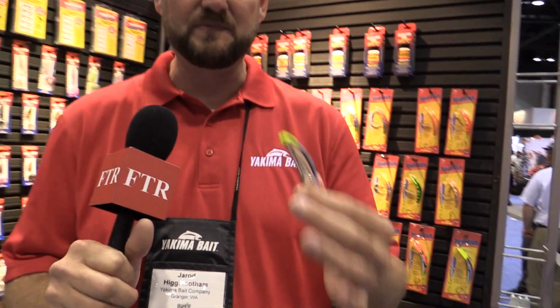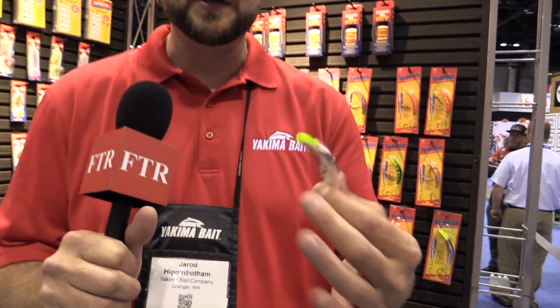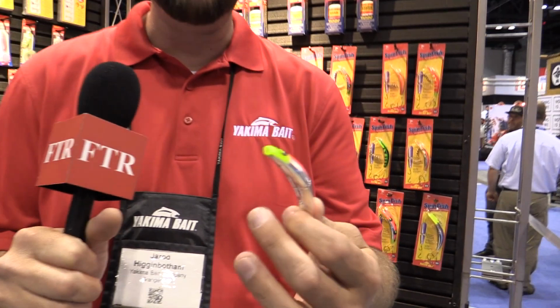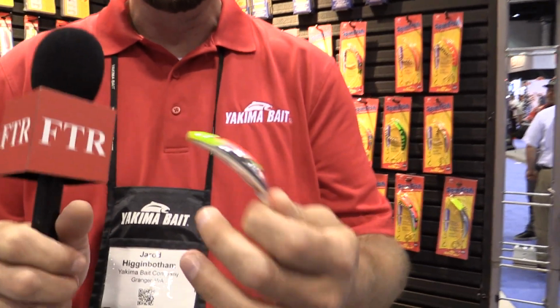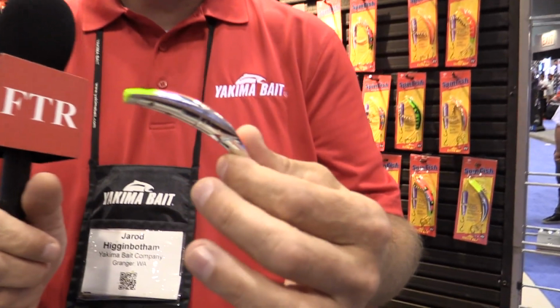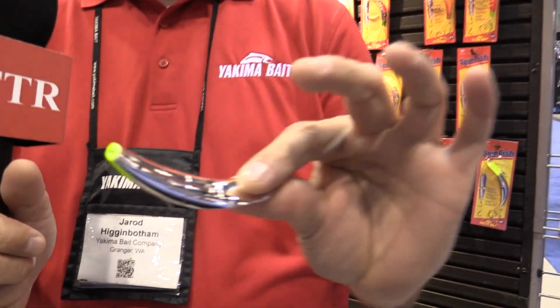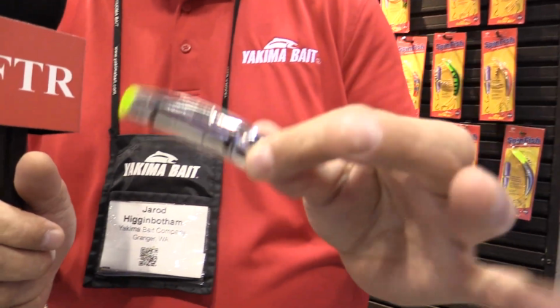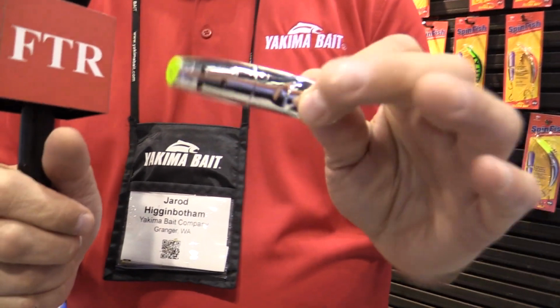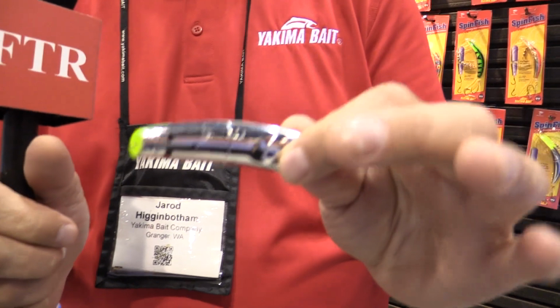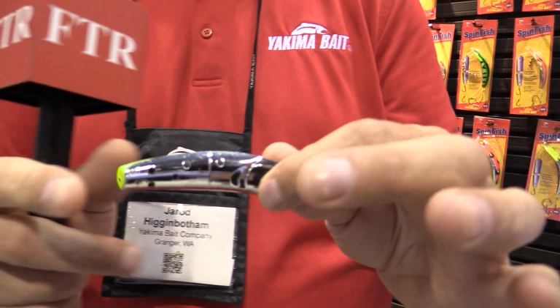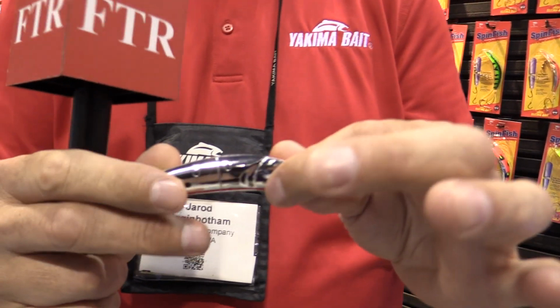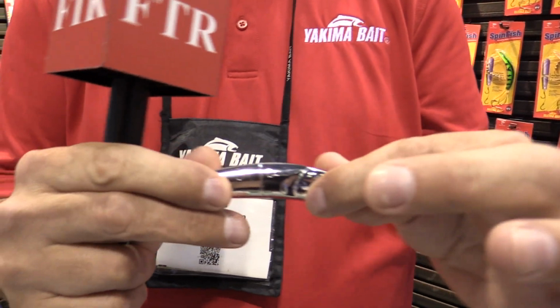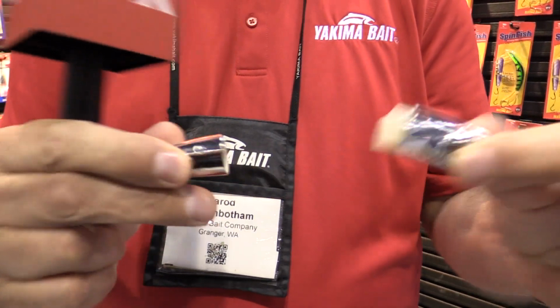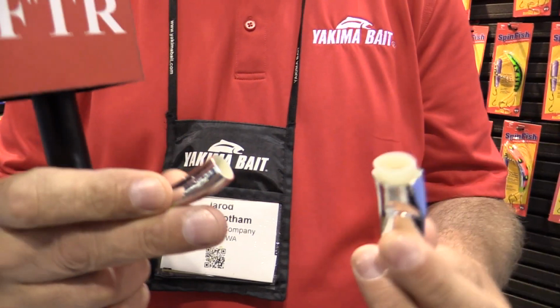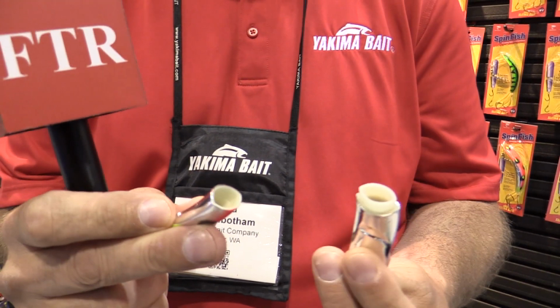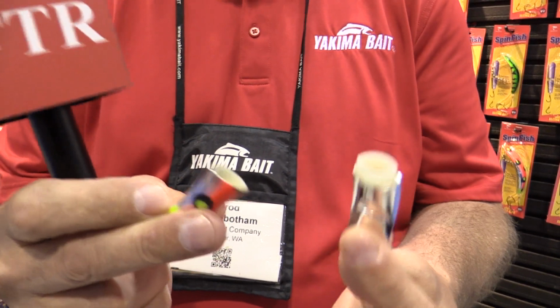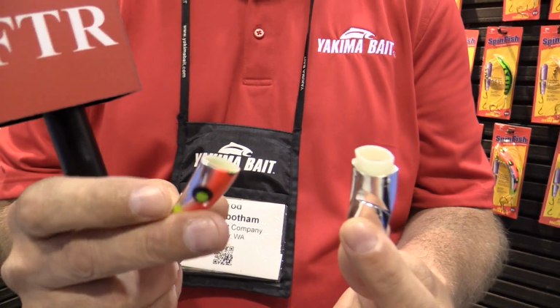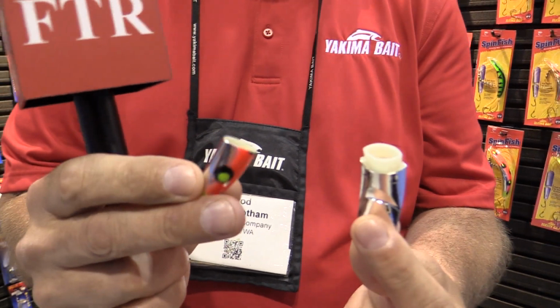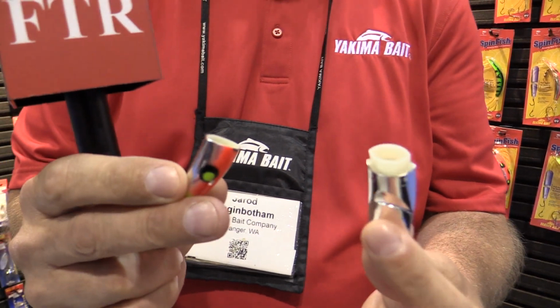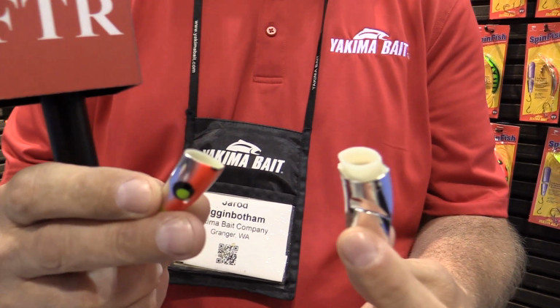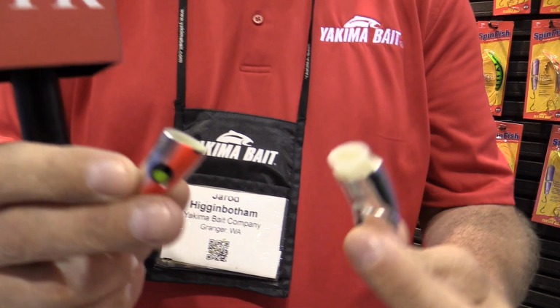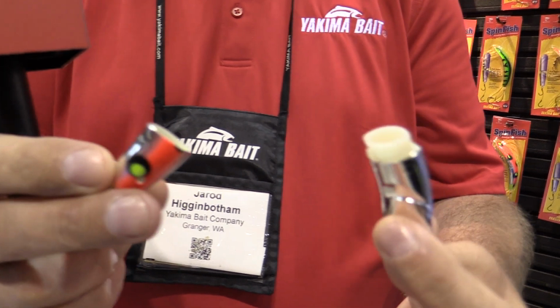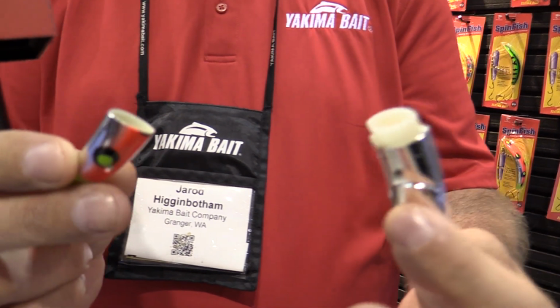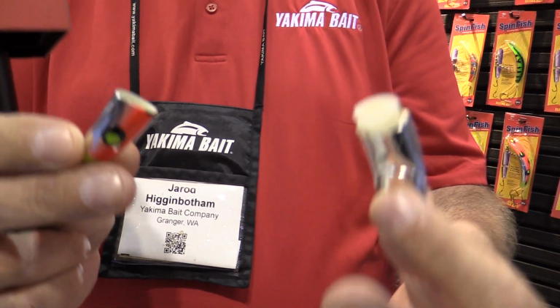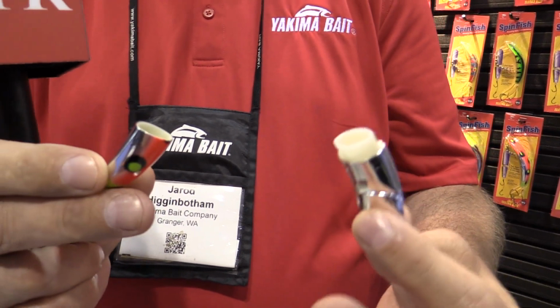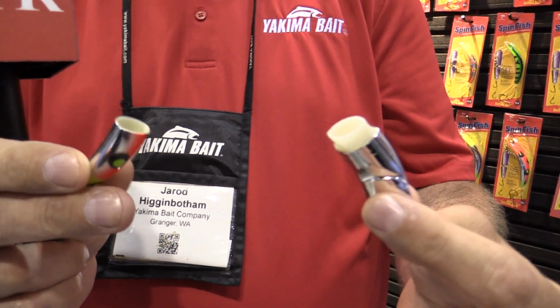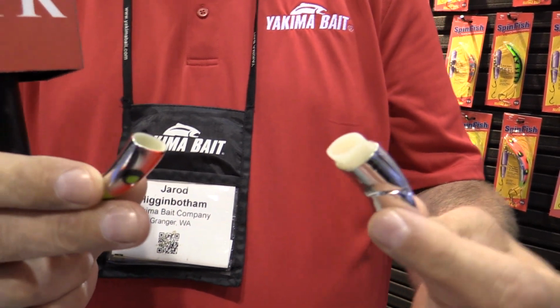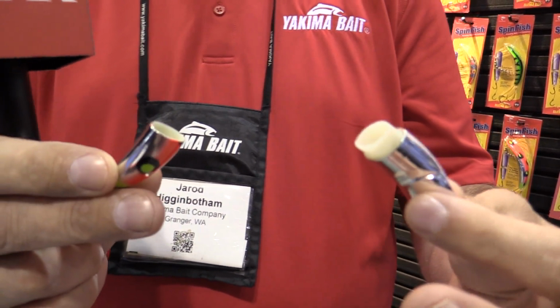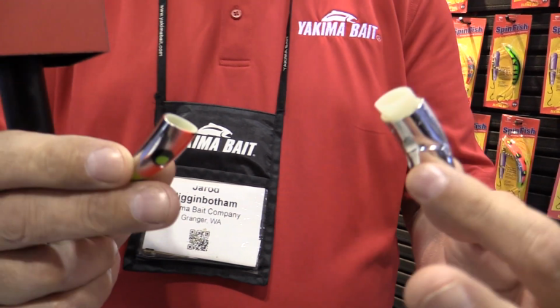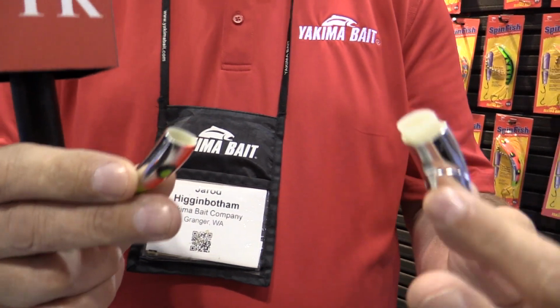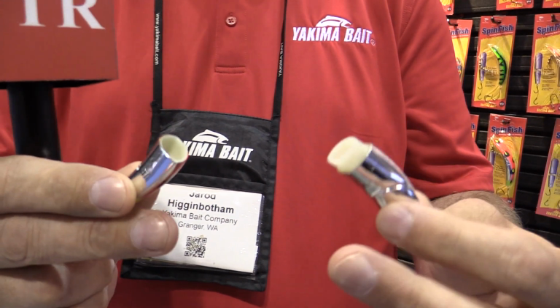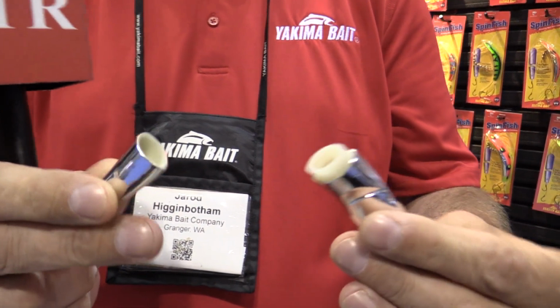The Spinfish is a hard bait. As you can see it looks a lot like a flatfish, but it's not a flatfish. You can see this thing opens up right here — this is where you can insert your bait. Anything you want: tuna fish, anchovies, sardines, herring, or crawlers if you want to fish for walleyes.